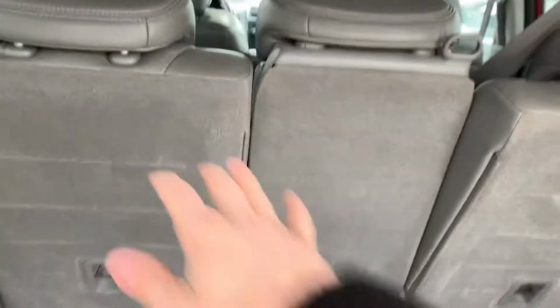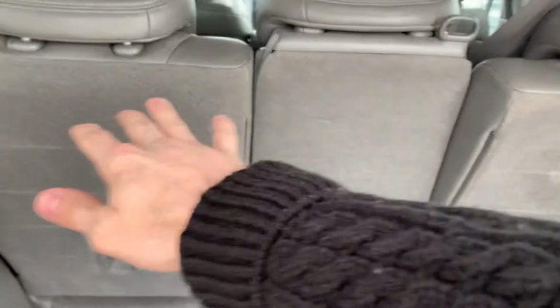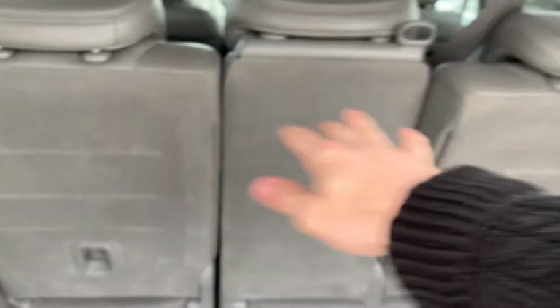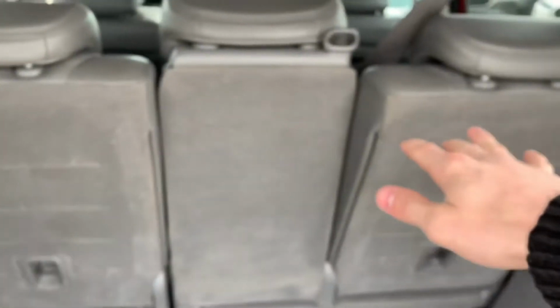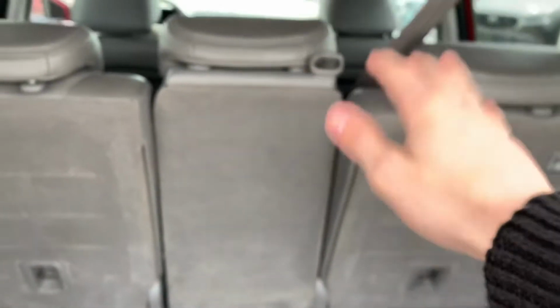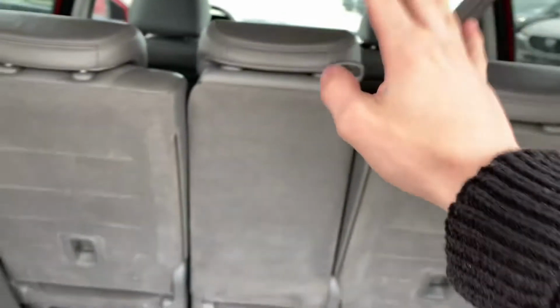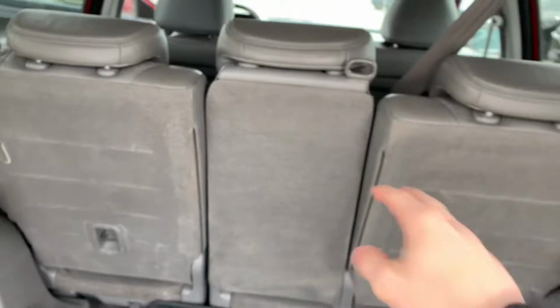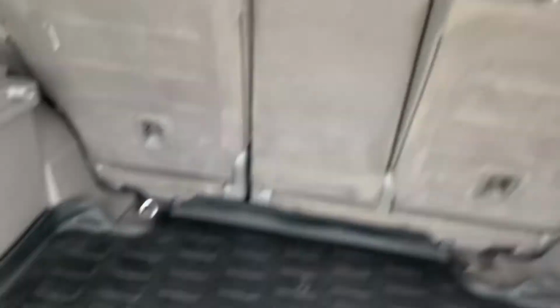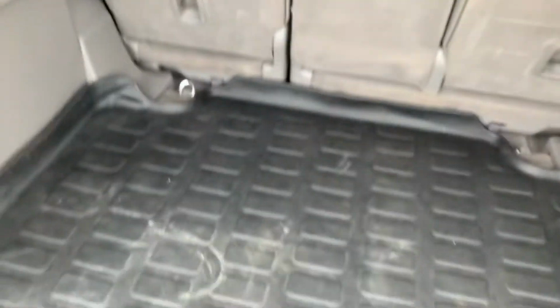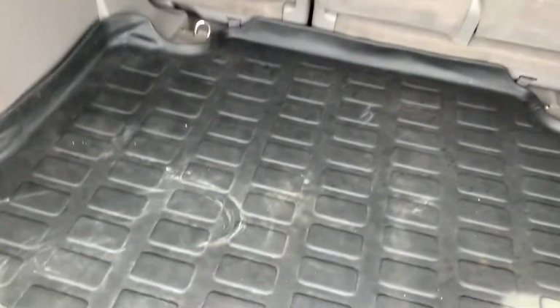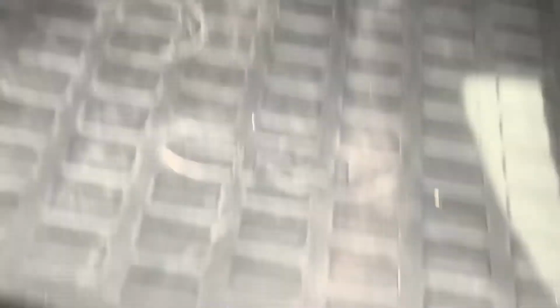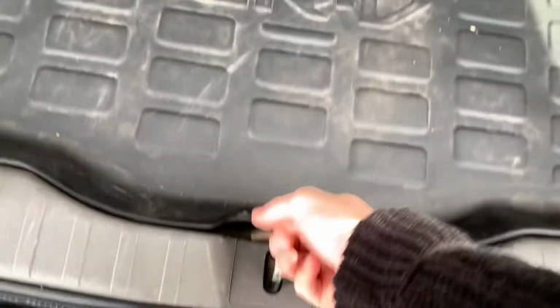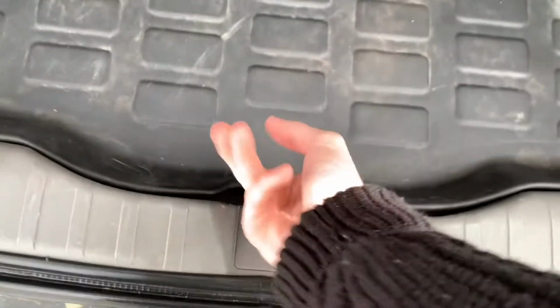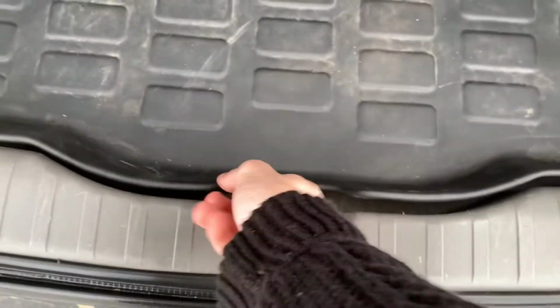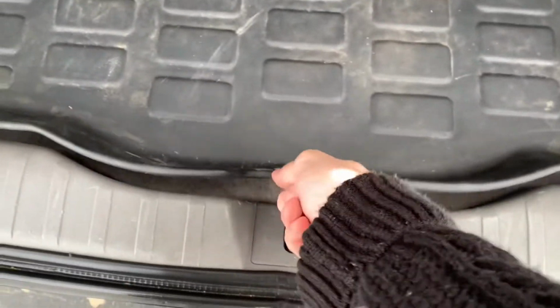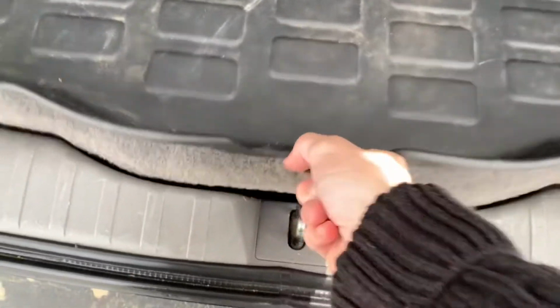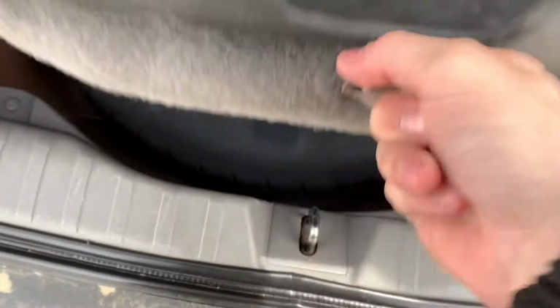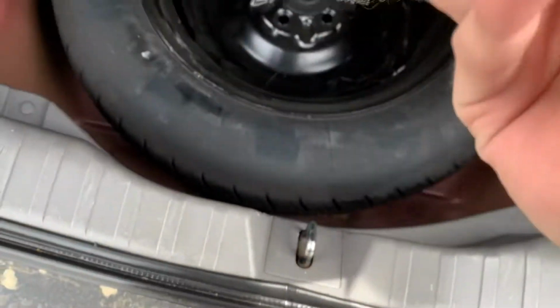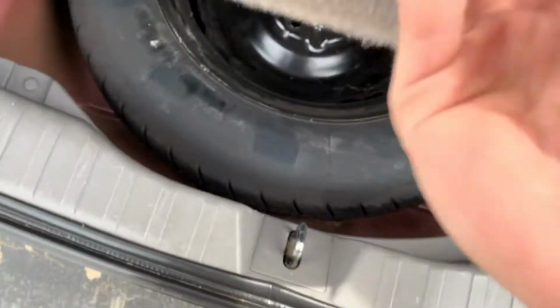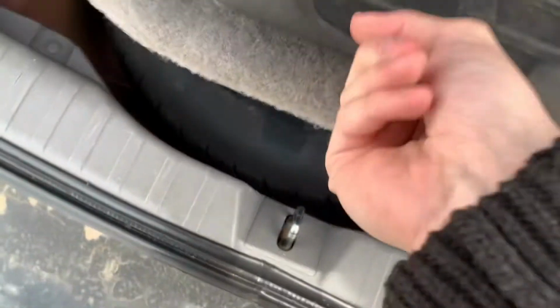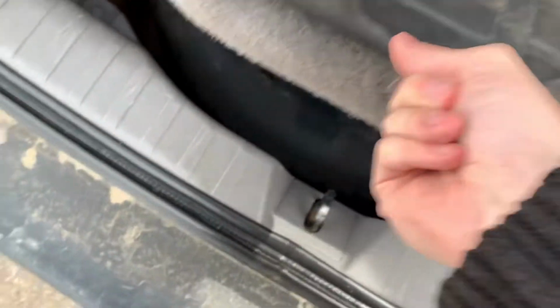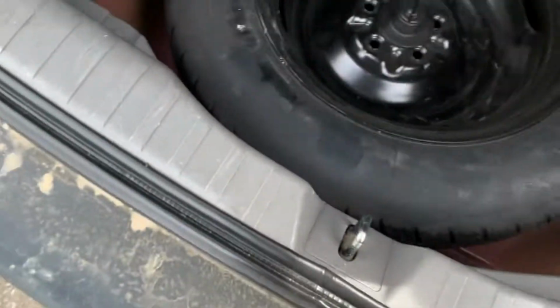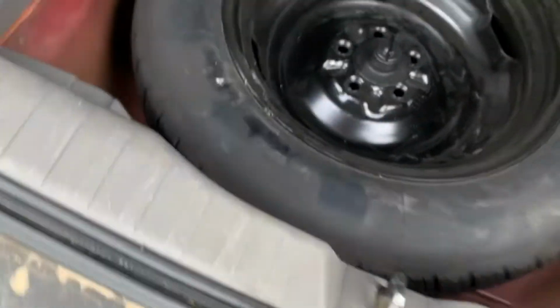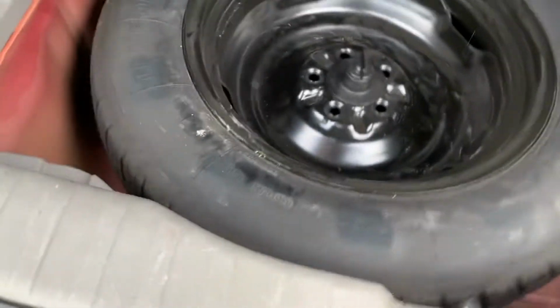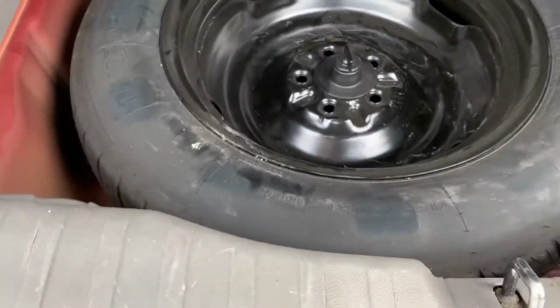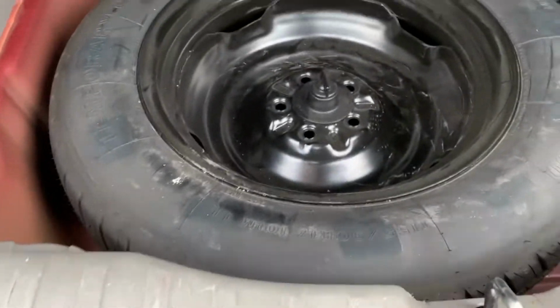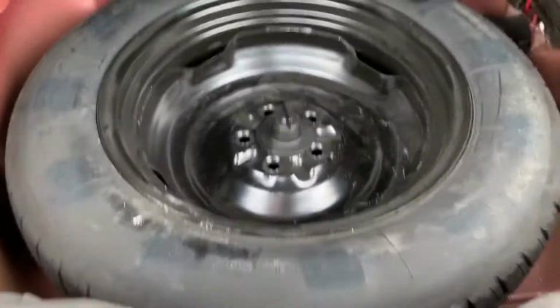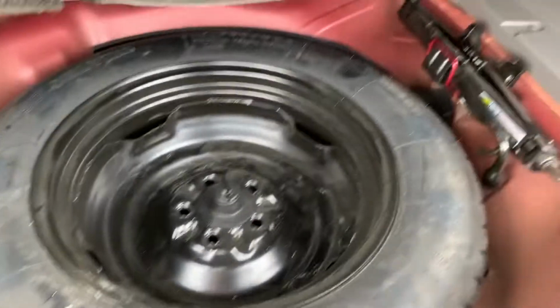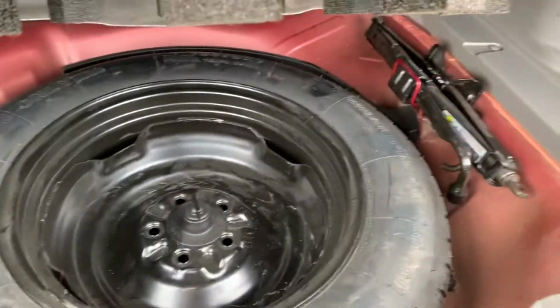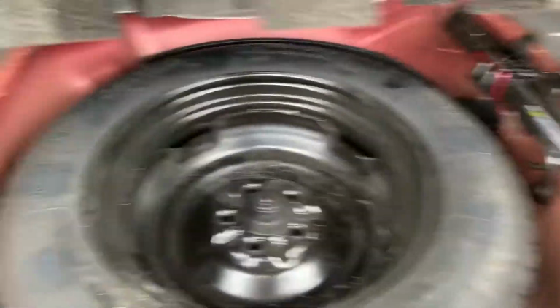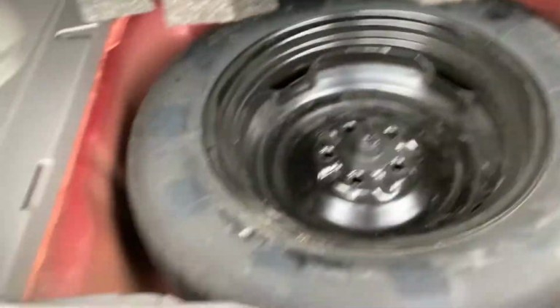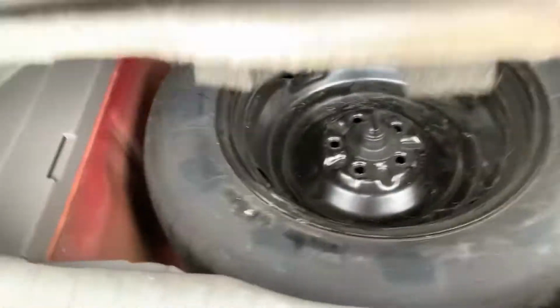These rear seats do fold completely down flat. If you just pull this release tab up right here you will see your spare jack and tire down below.